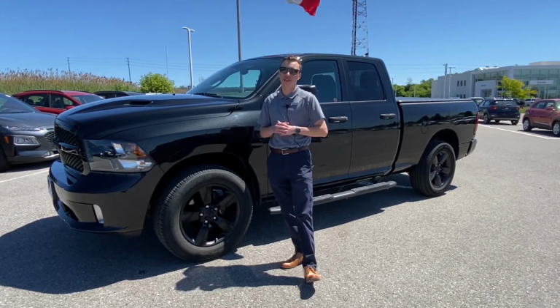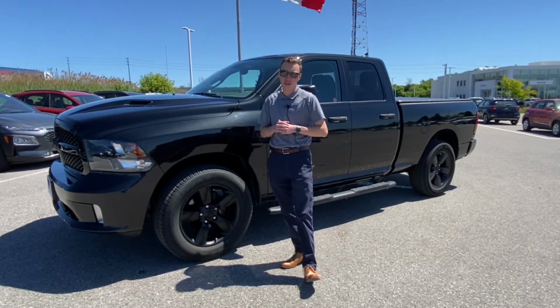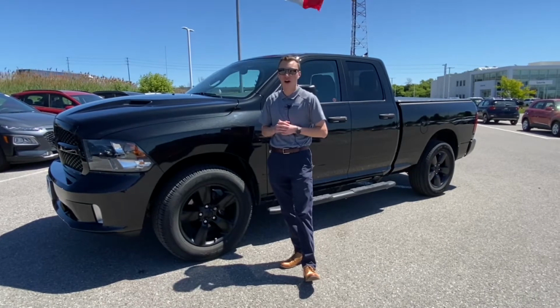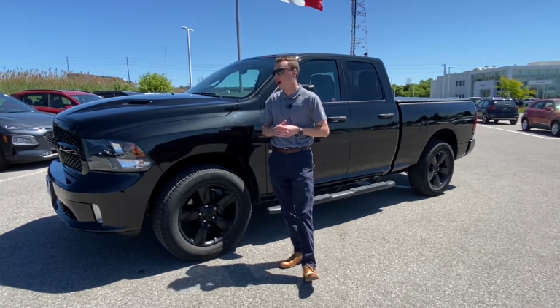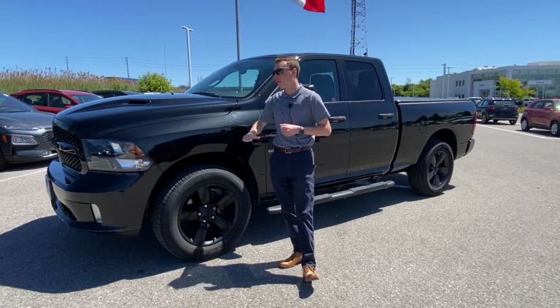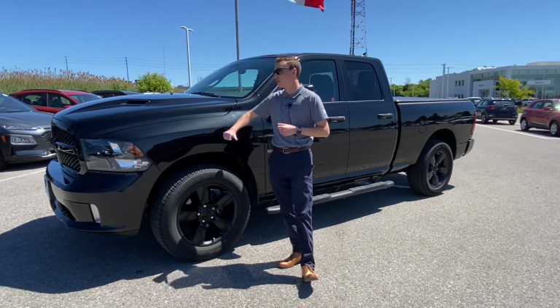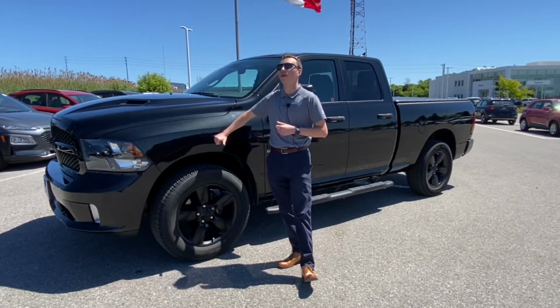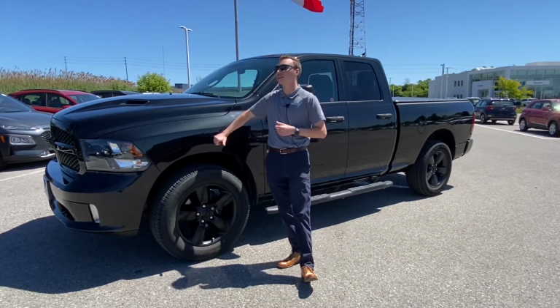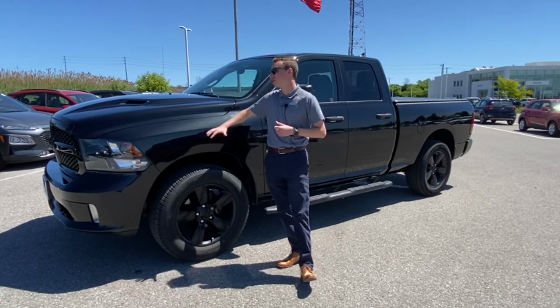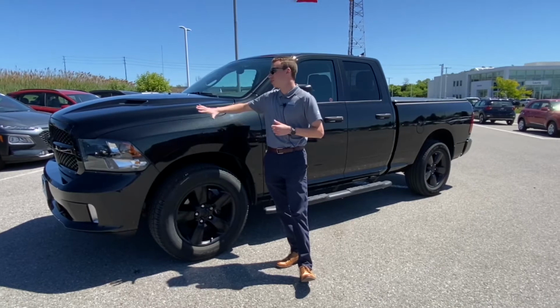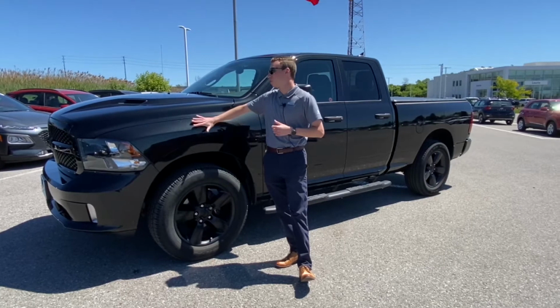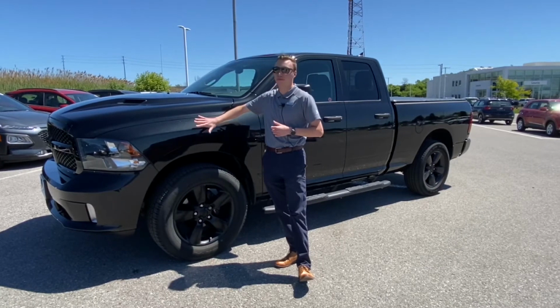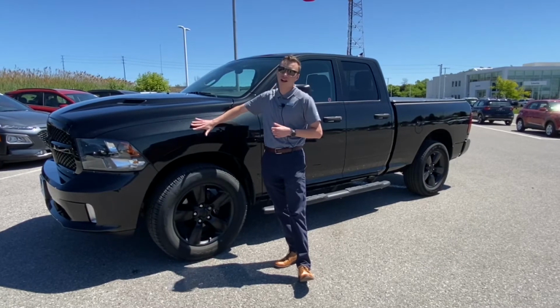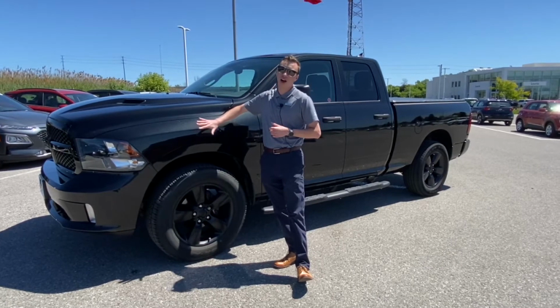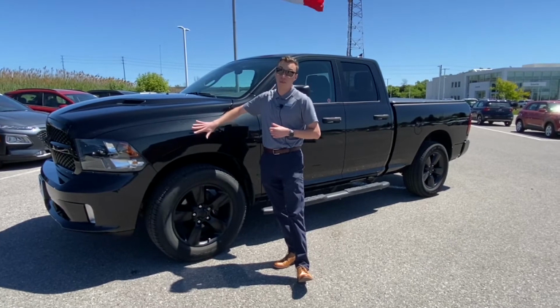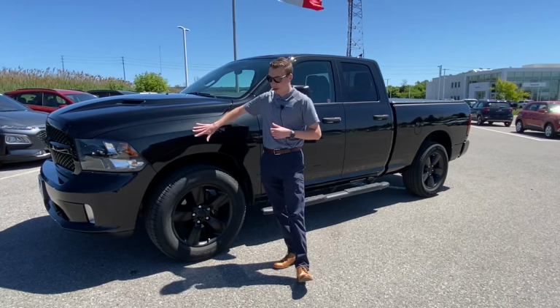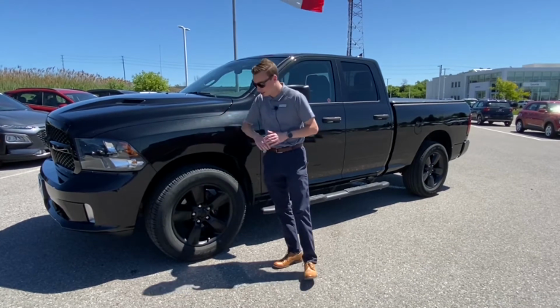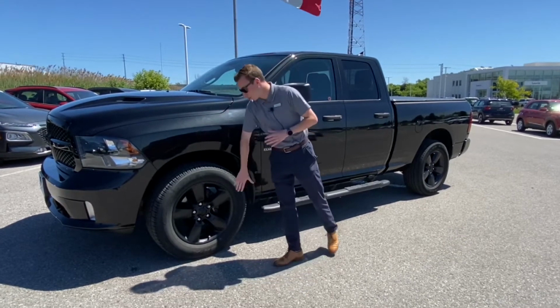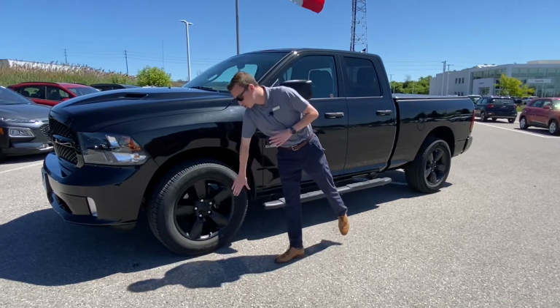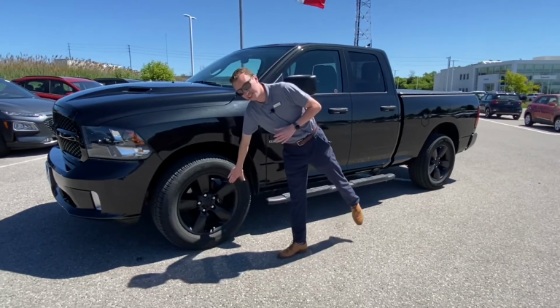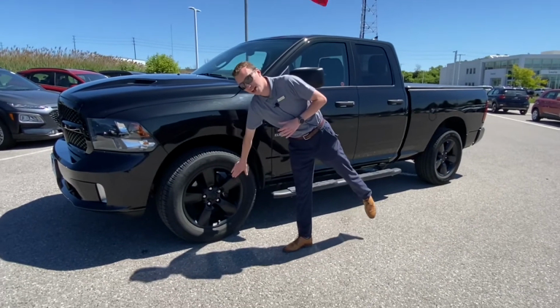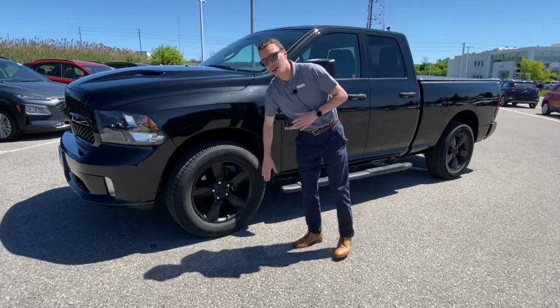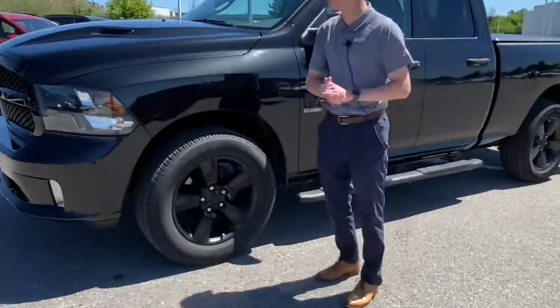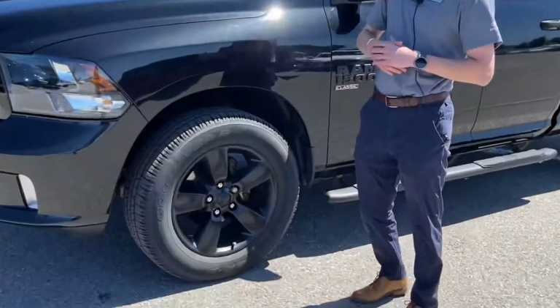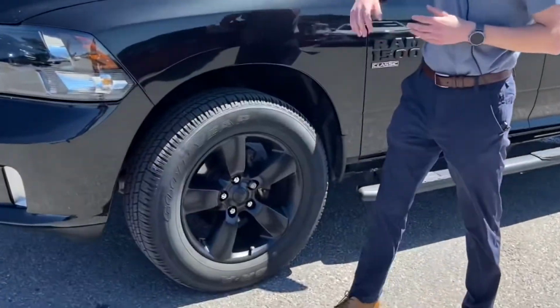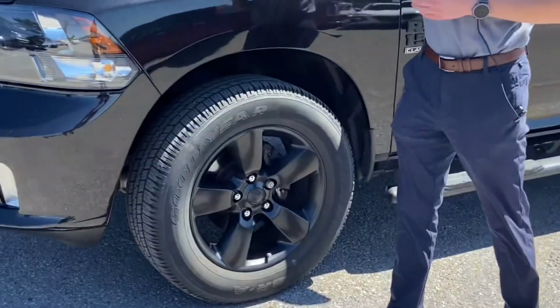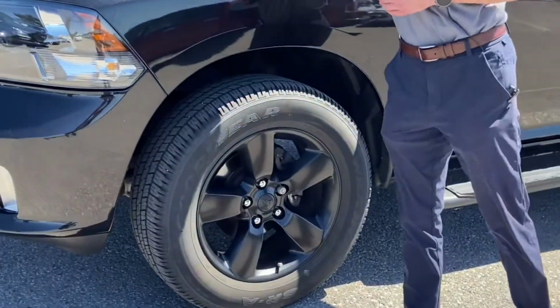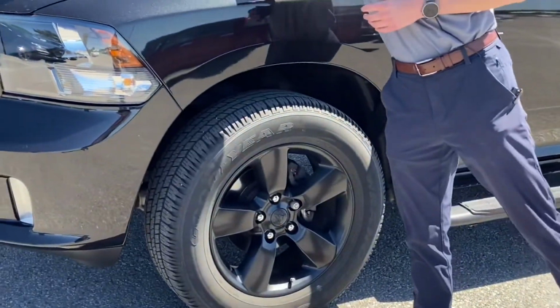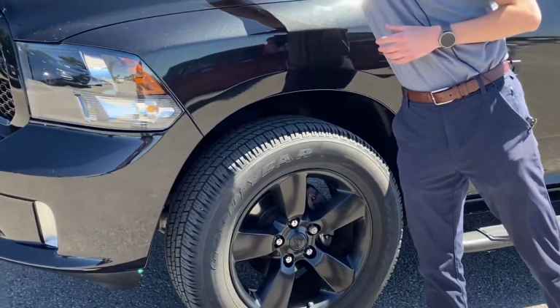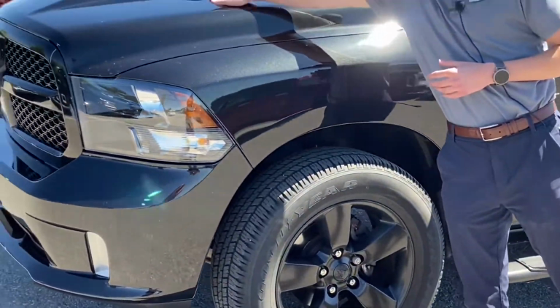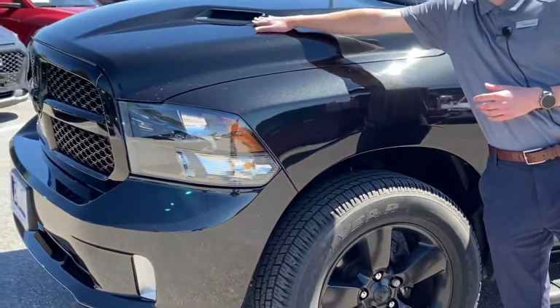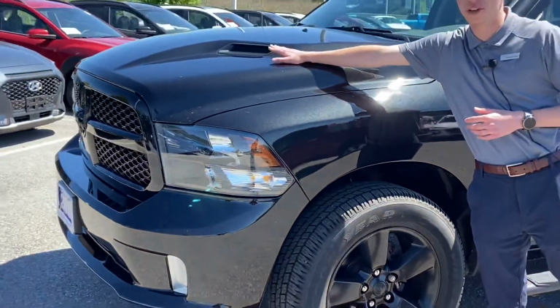It's the all black edition, so you have this gorgeous black pearl paint and the gorgeous 20-inch black alloys. You also have the sport hood on this one, so it's got the vents up top.